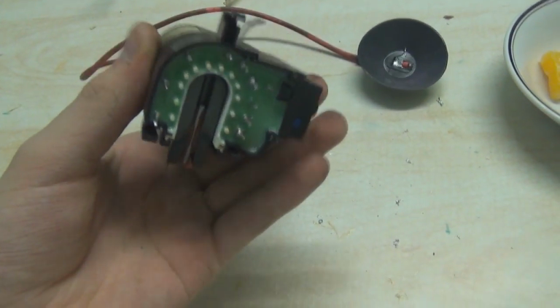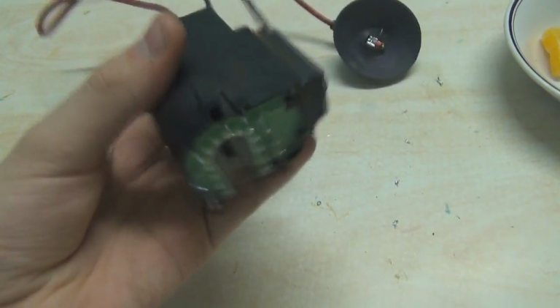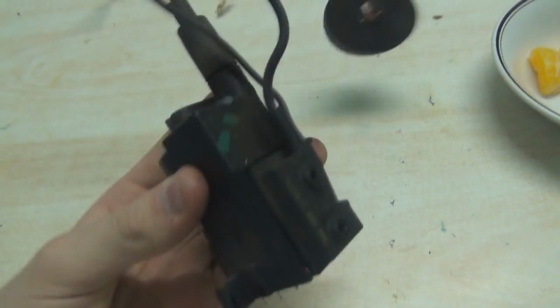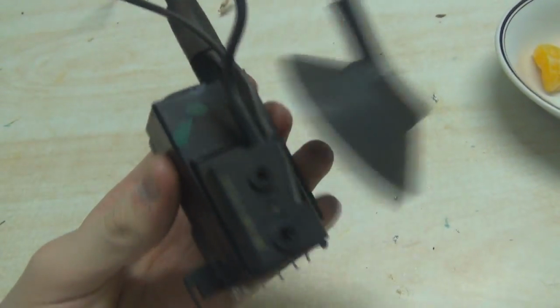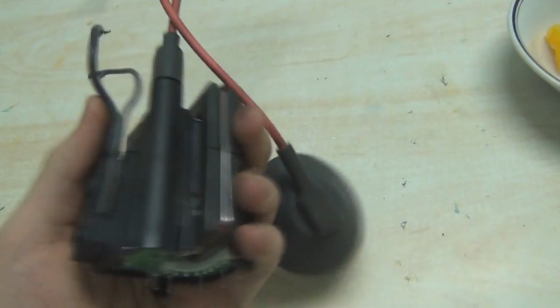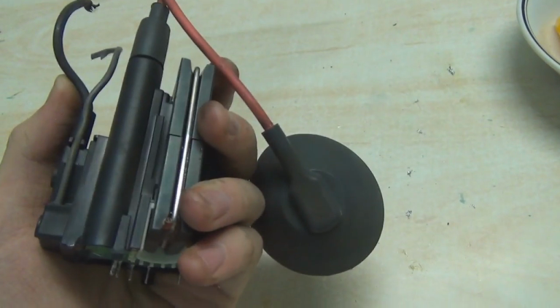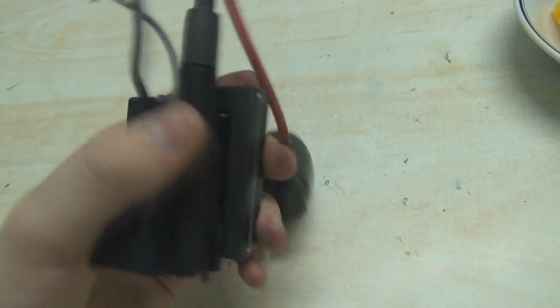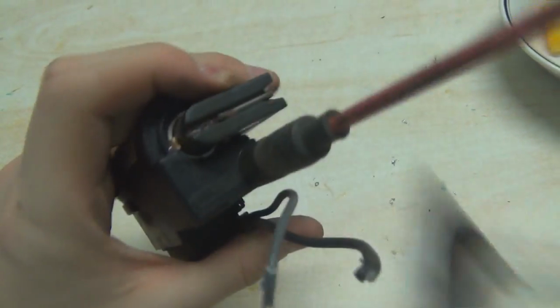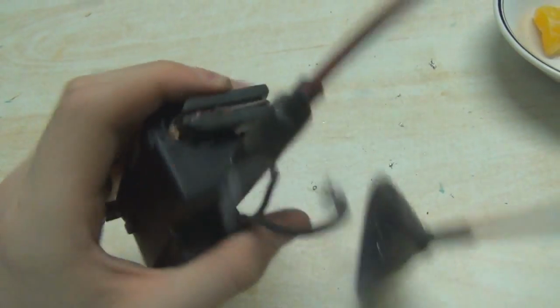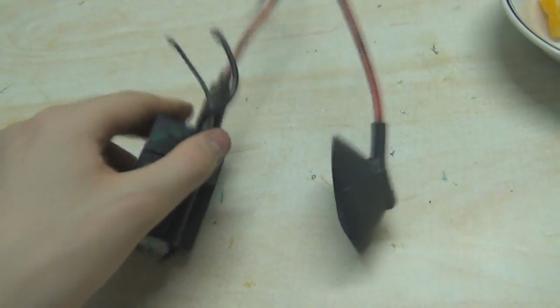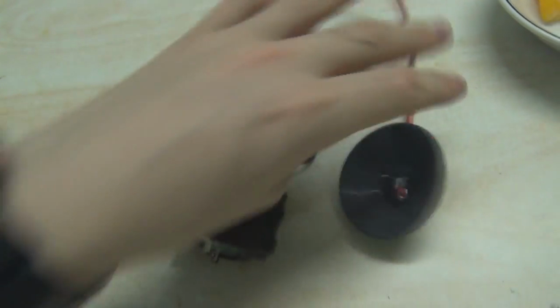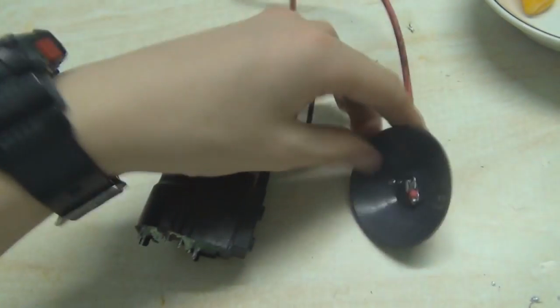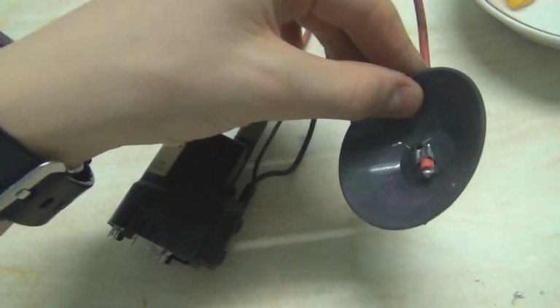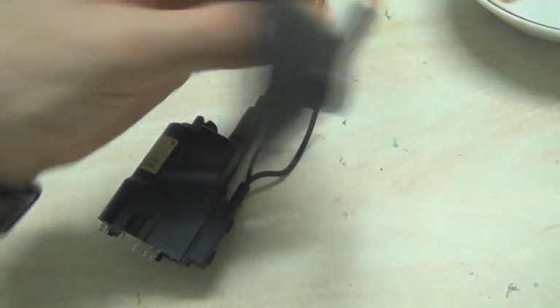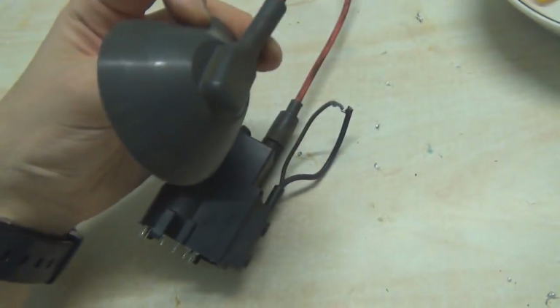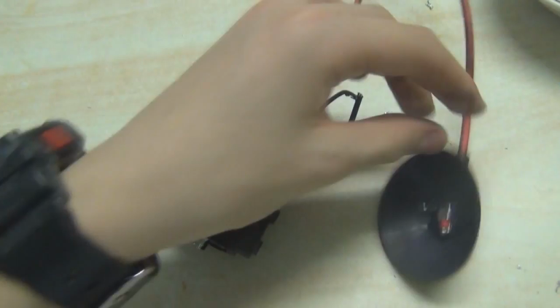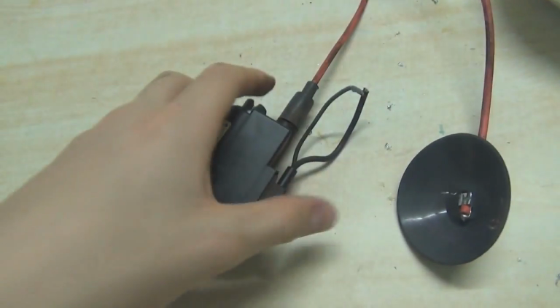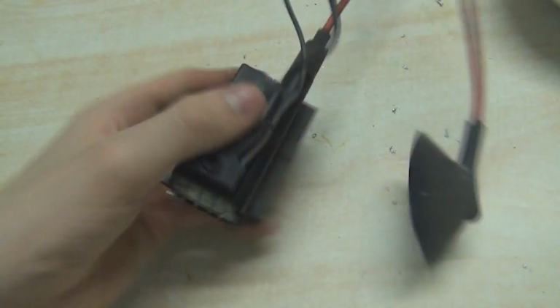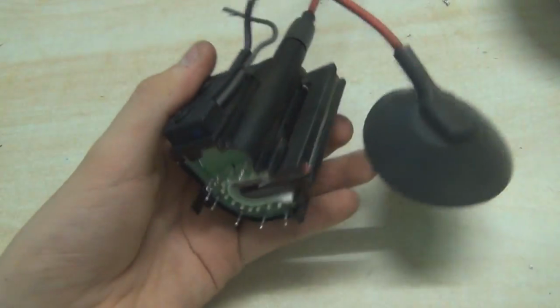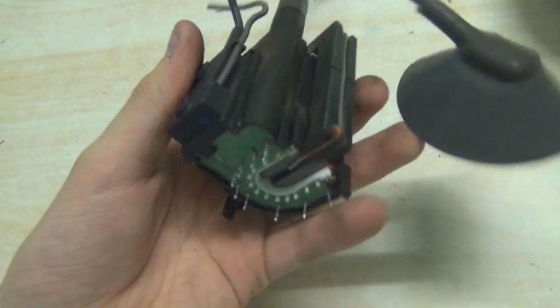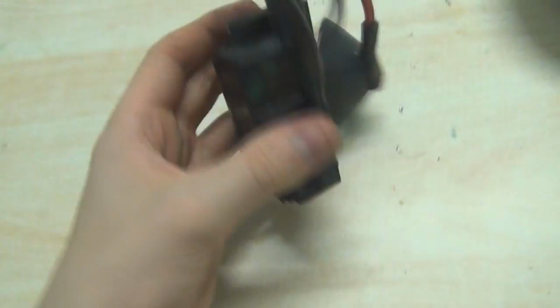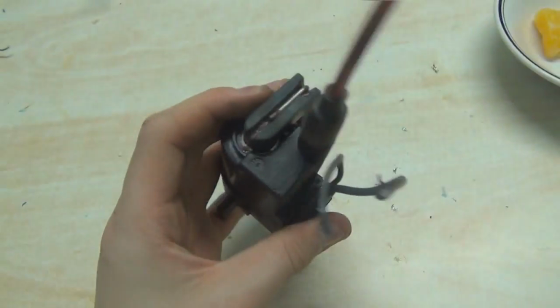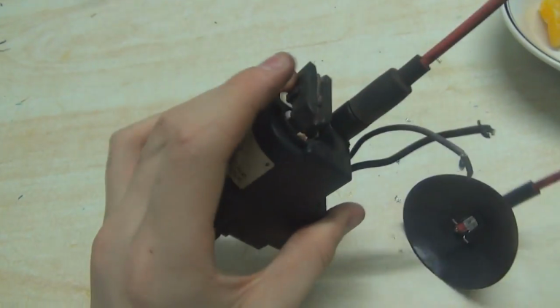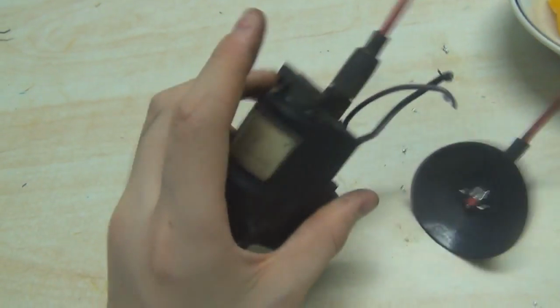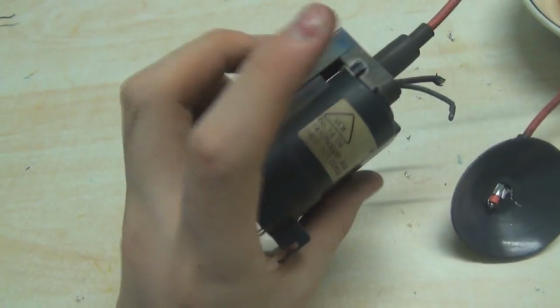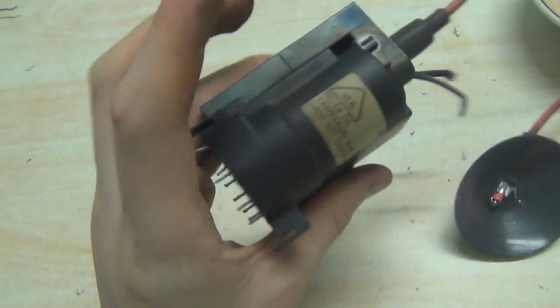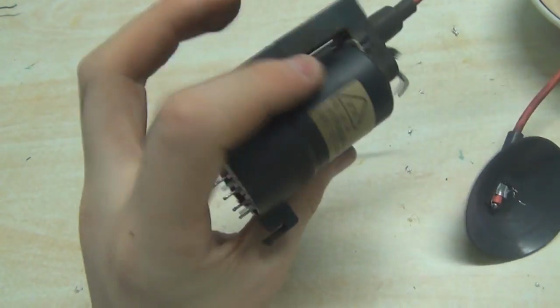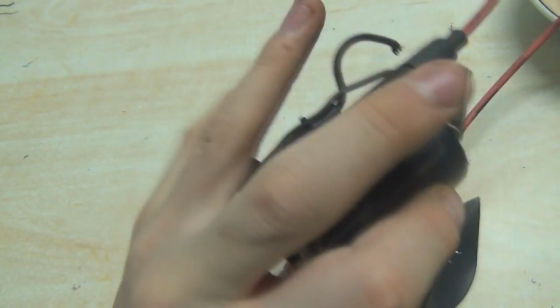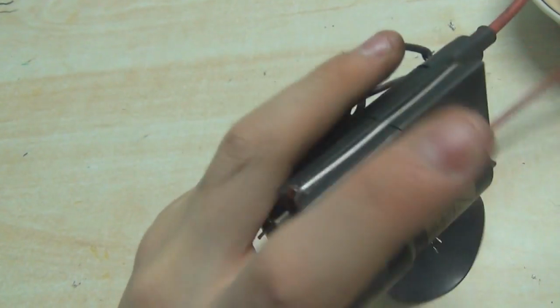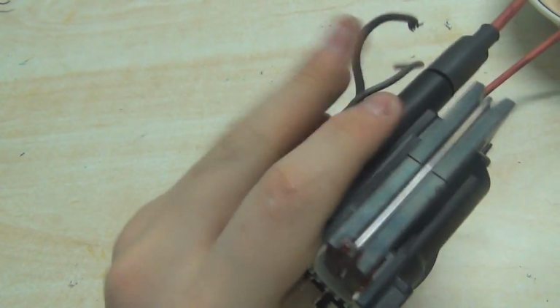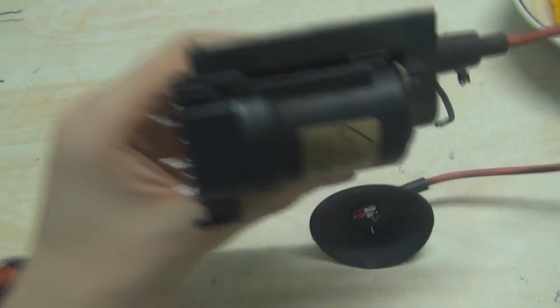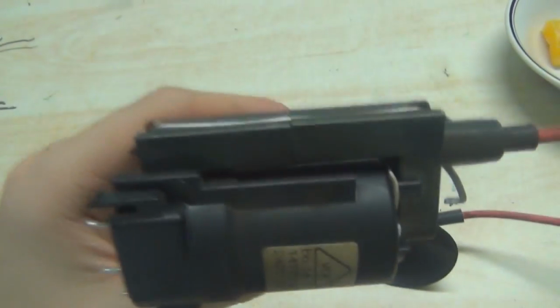Congratulations! After lots of hard work and perseverance, you've finally managed to get the awesome high voltage flyback transformer out of your CRT. Now get ready to make a driver so we can make some high voltage arcs from this thing.